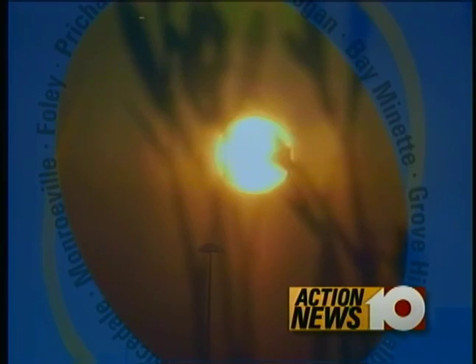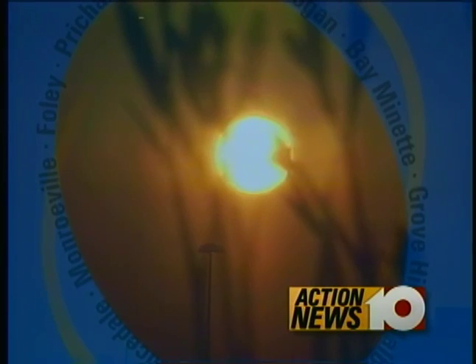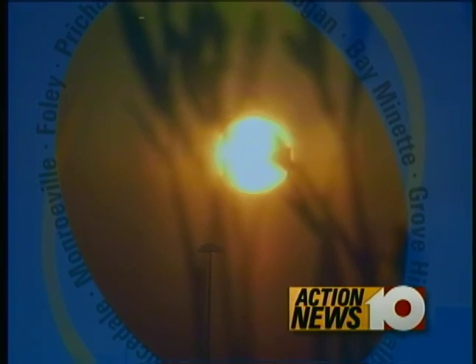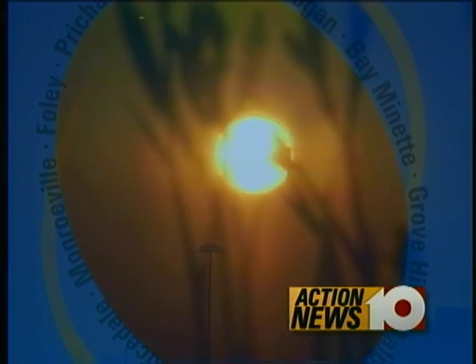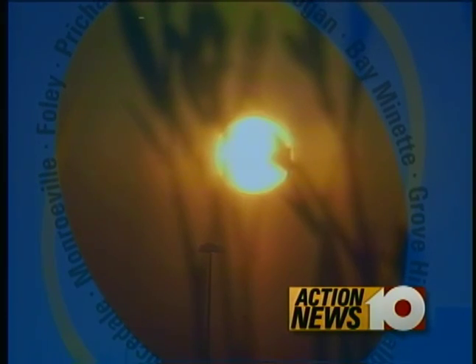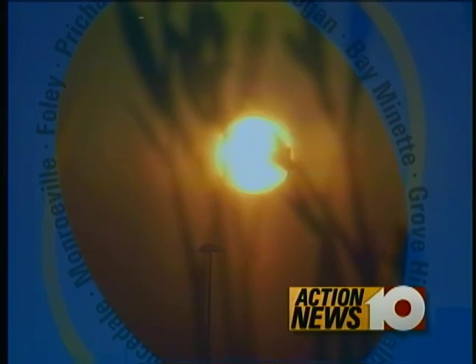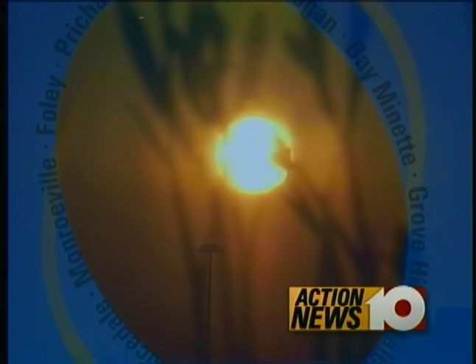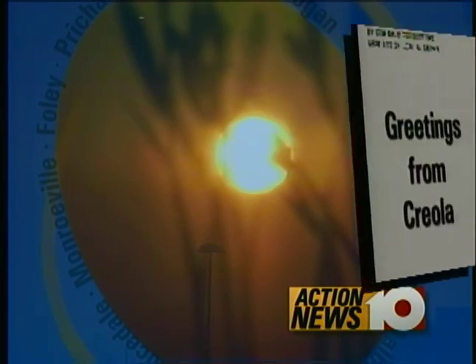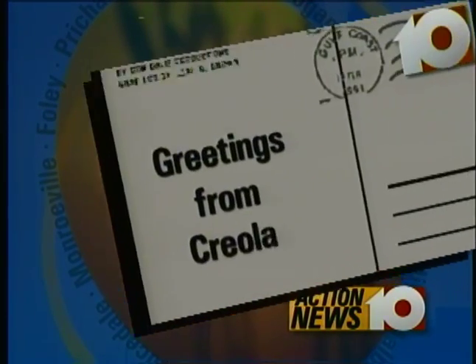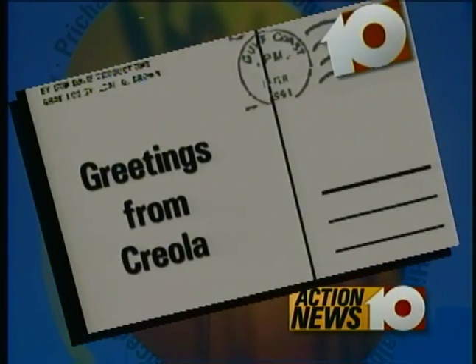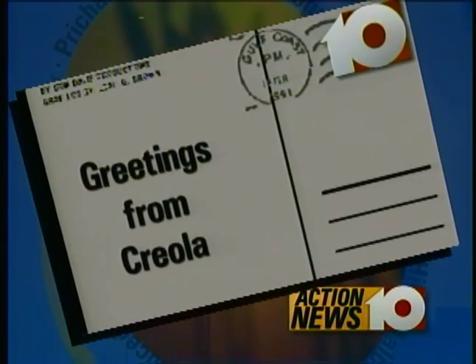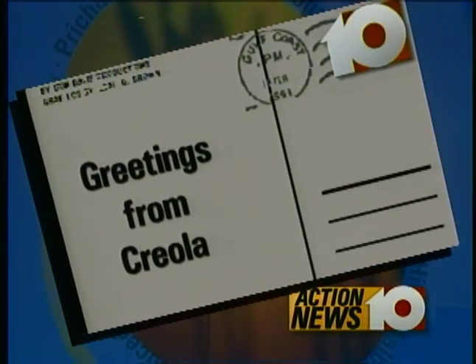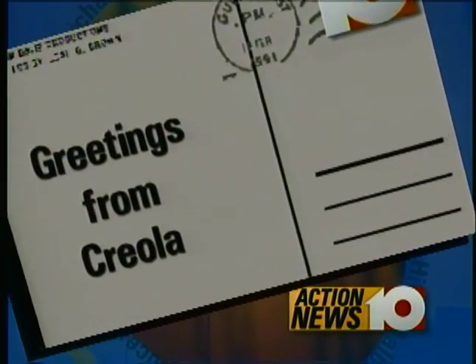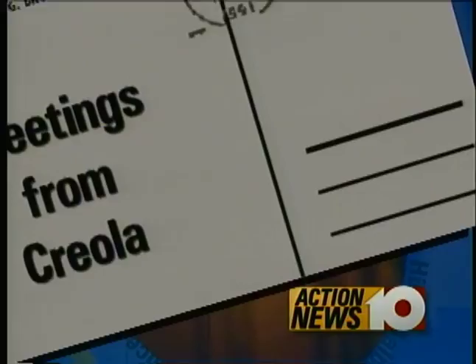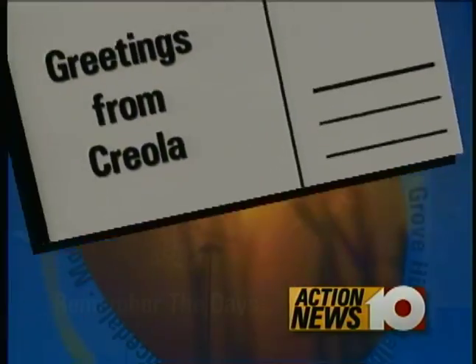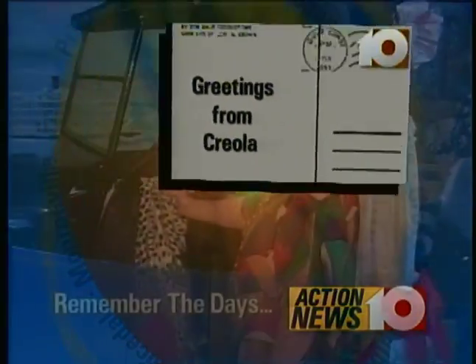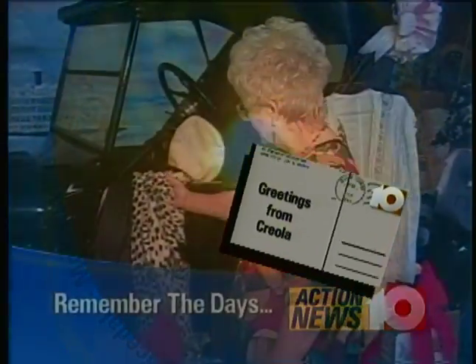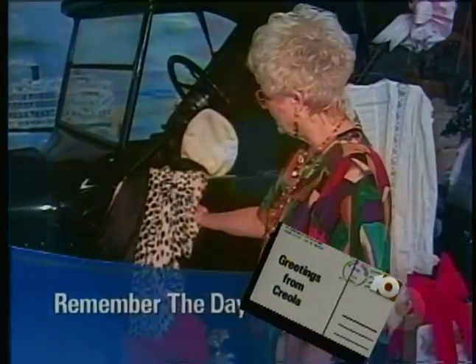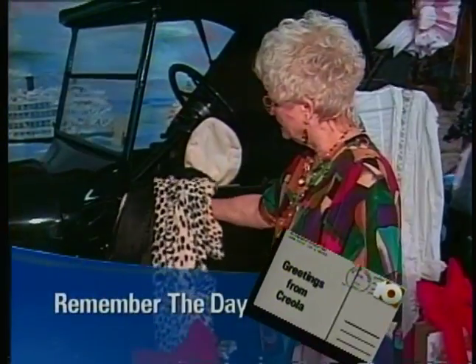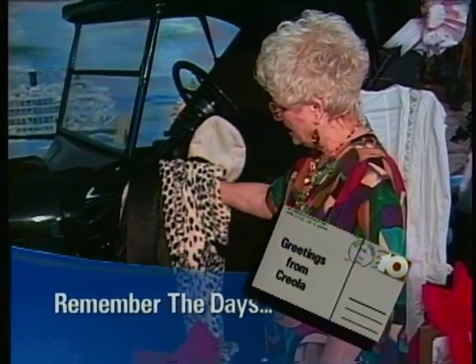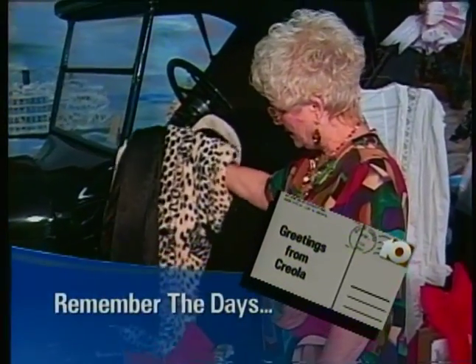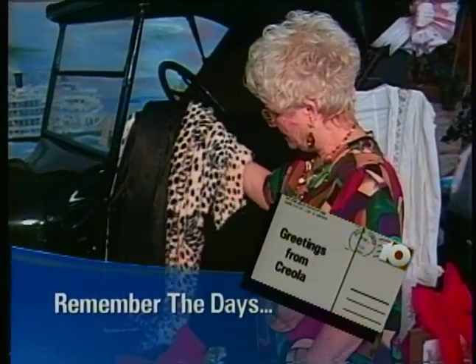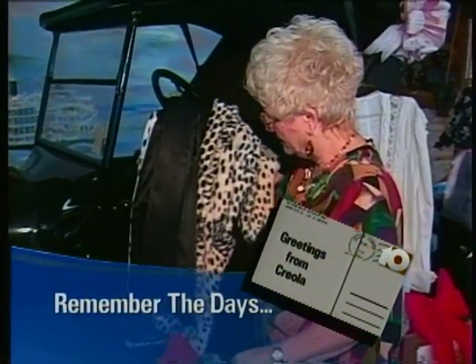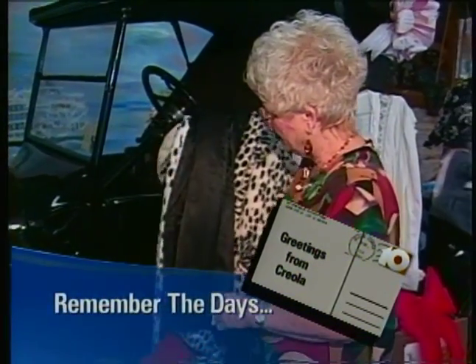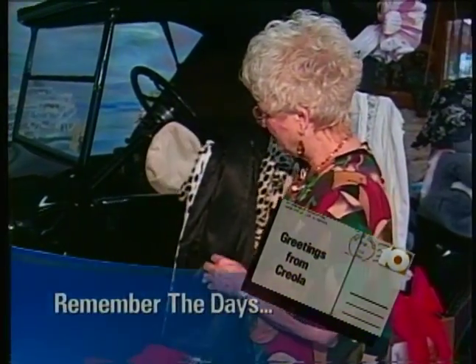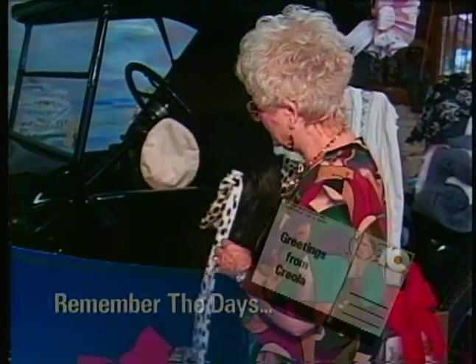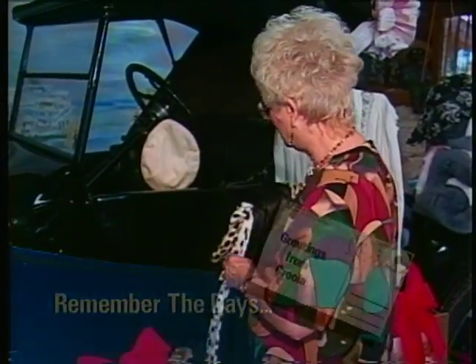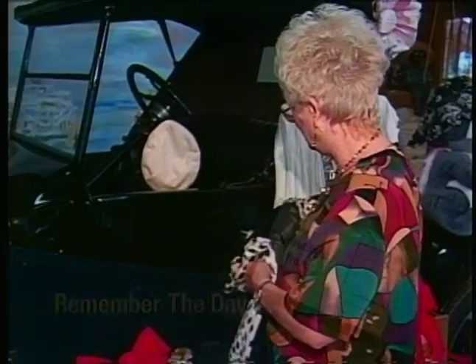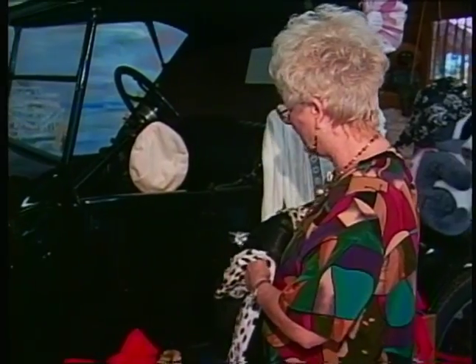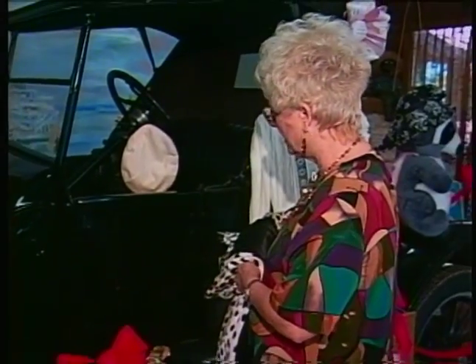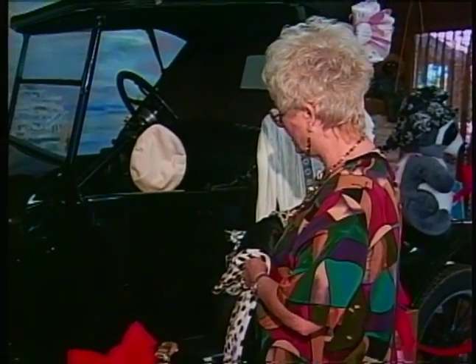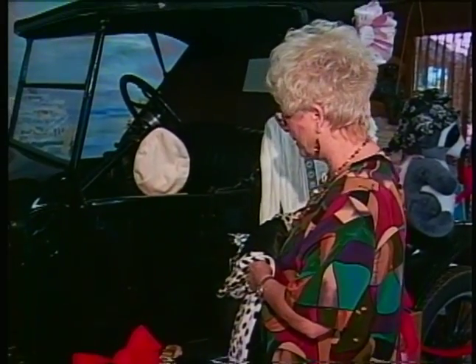Gulf Coast Postcard brings you greetings from Creola, Alabama. It's a T-model, a 1924 T-model. And if you notice, this door does not open.